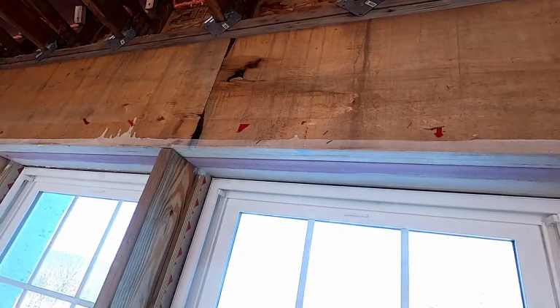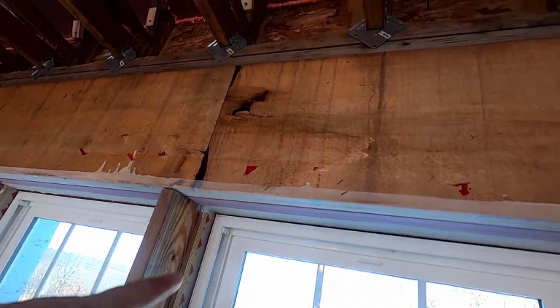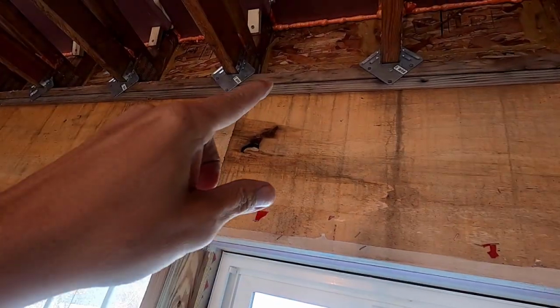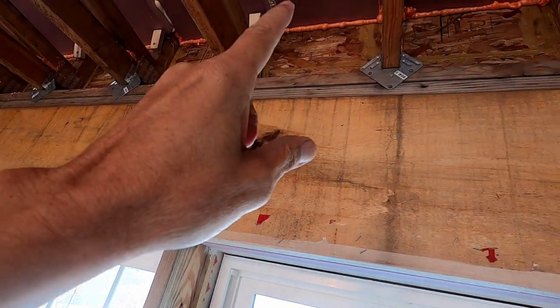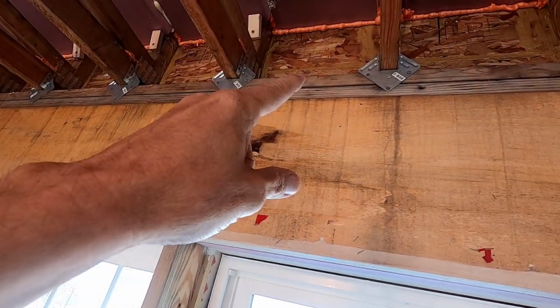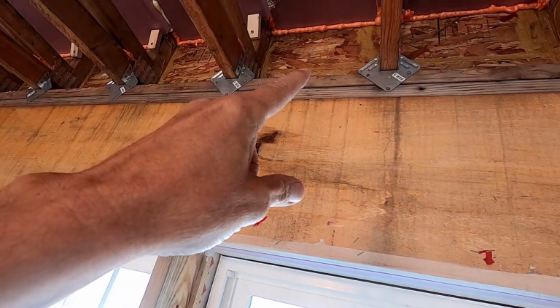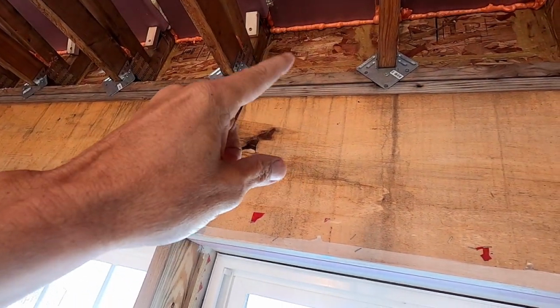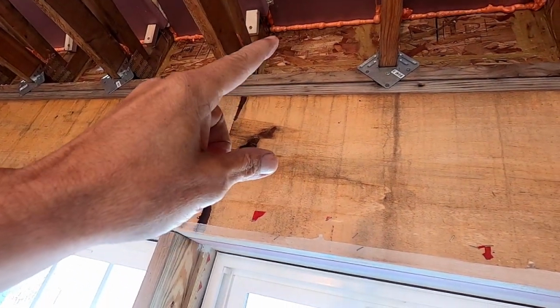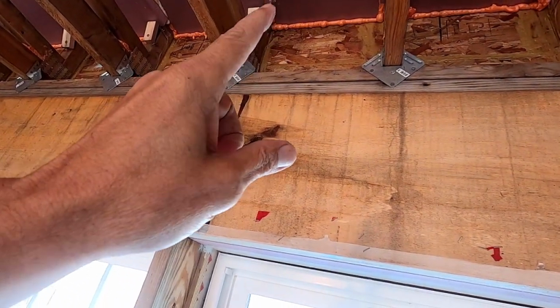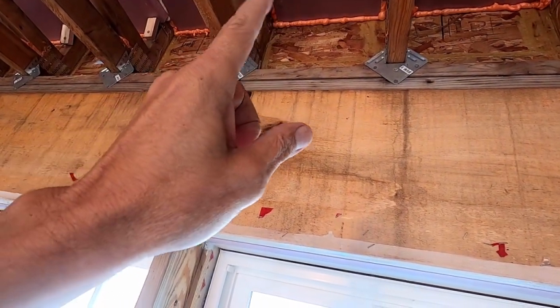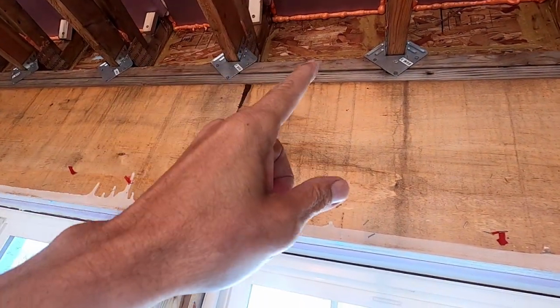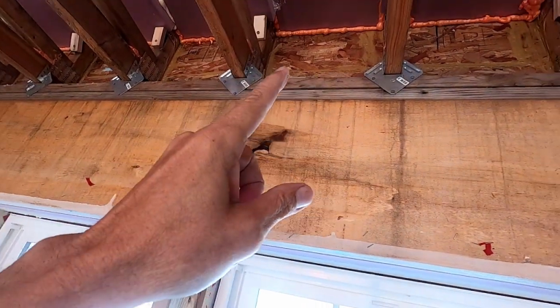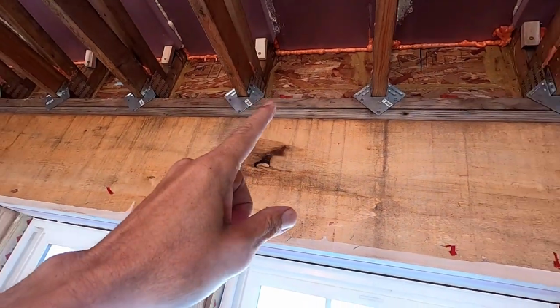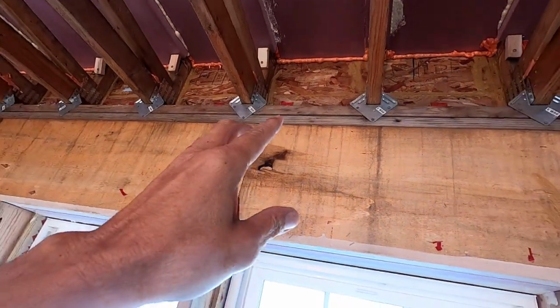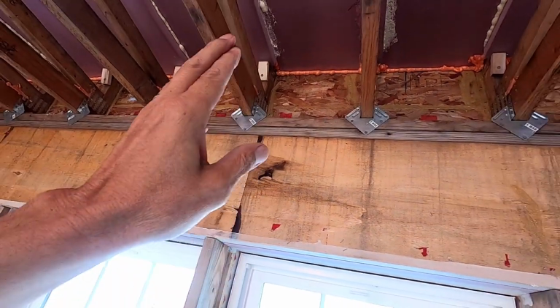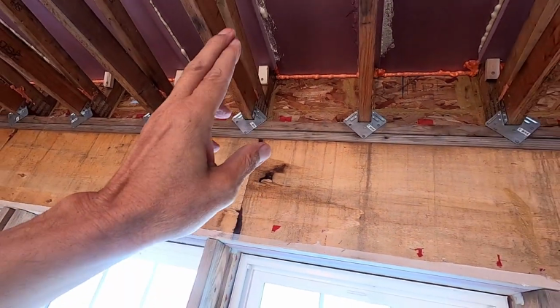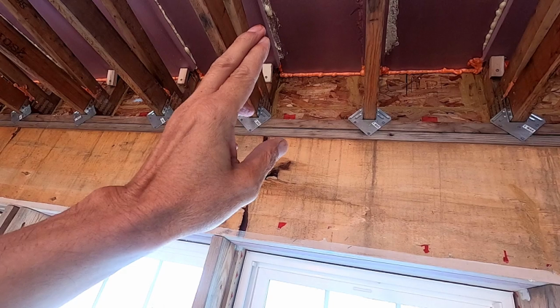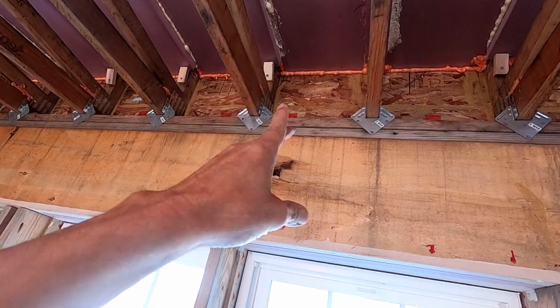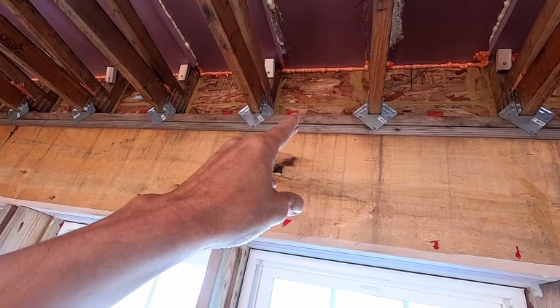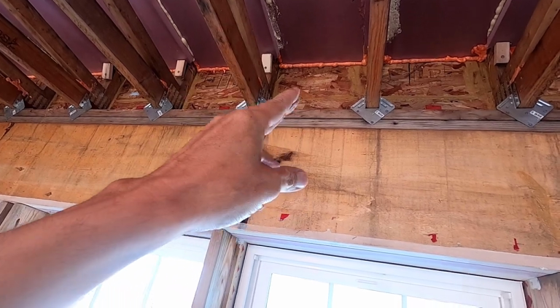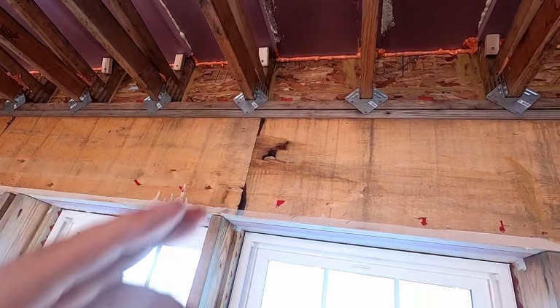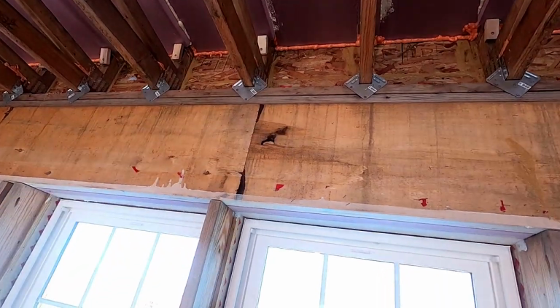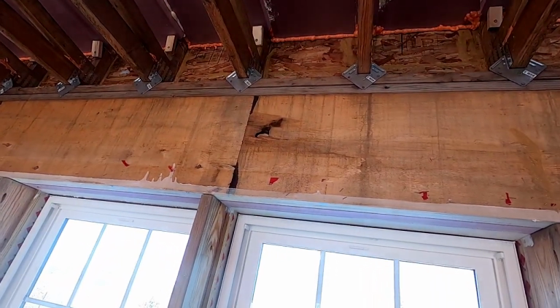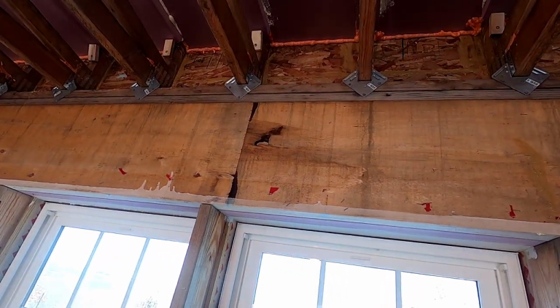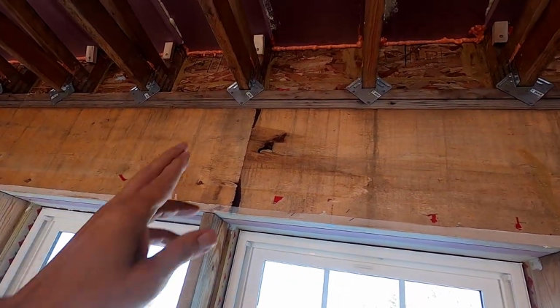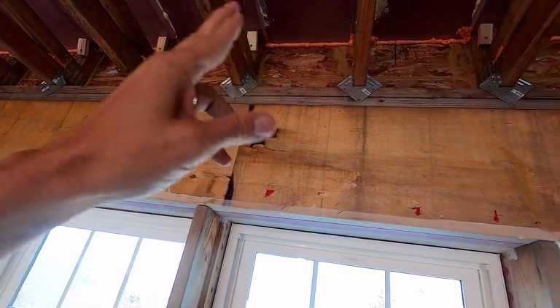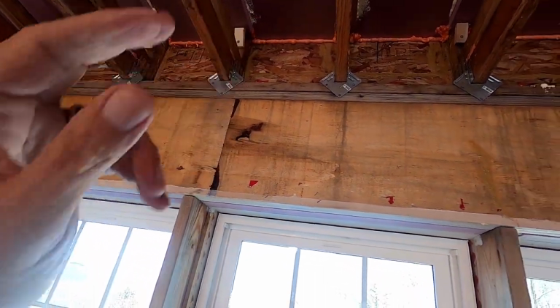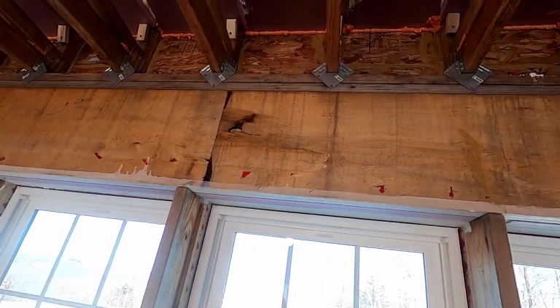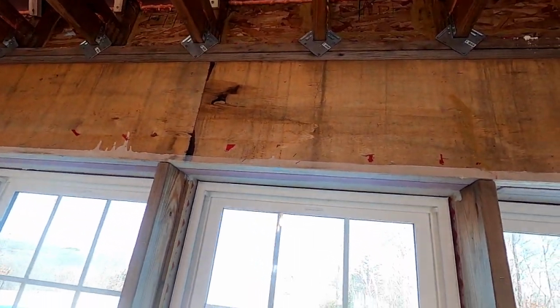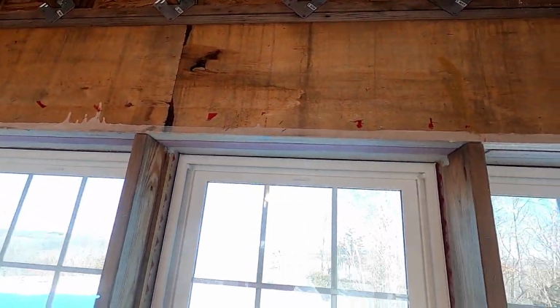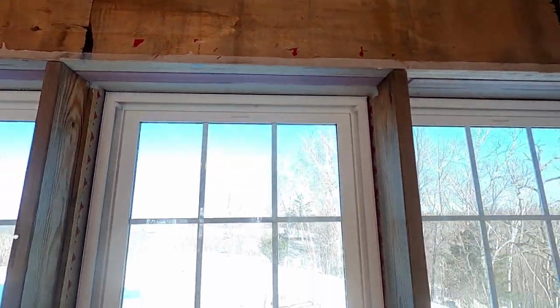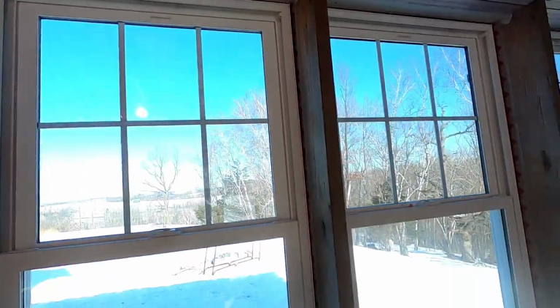And then the last thing is the hurricane straps. I know you have some, and don't forget them on your rafters or your trusses, whatever you put up there.